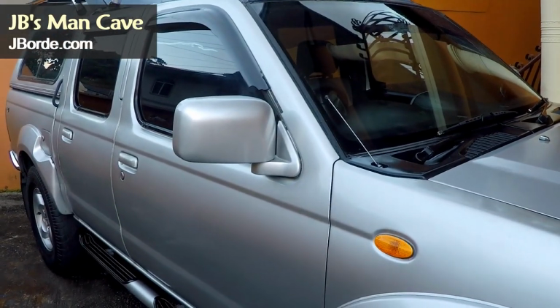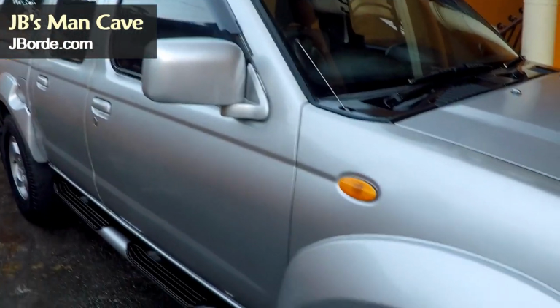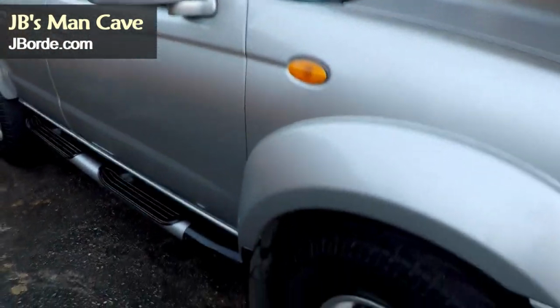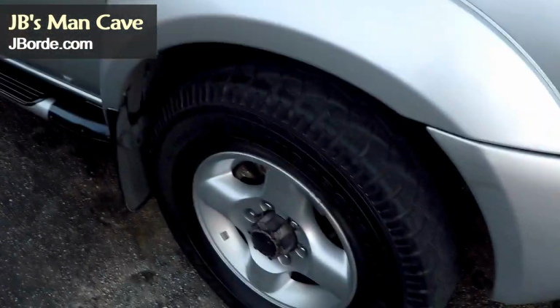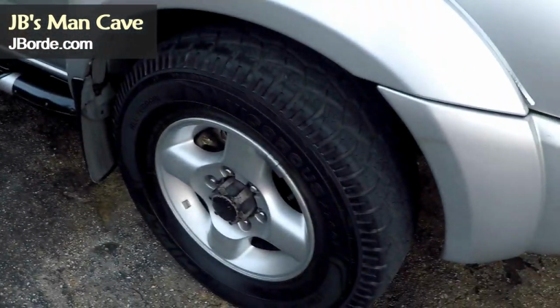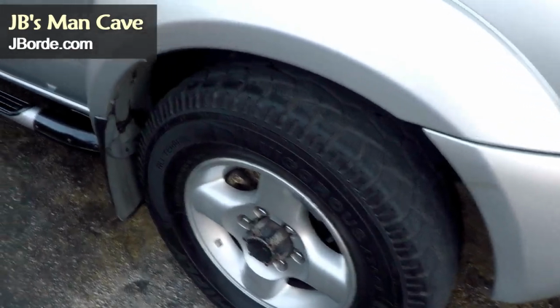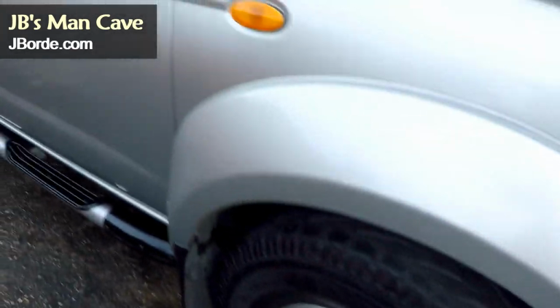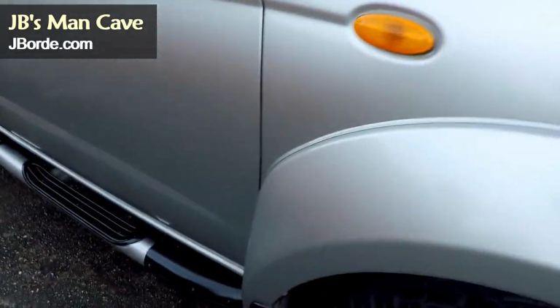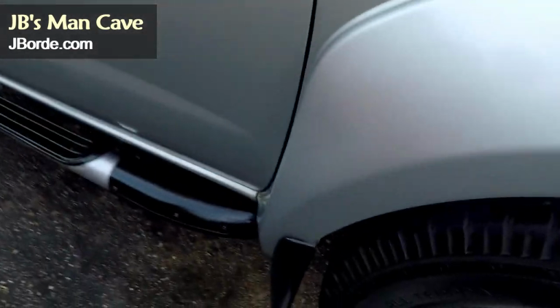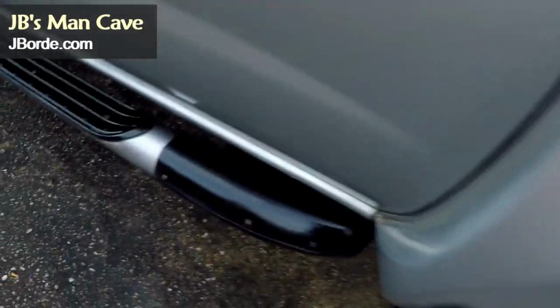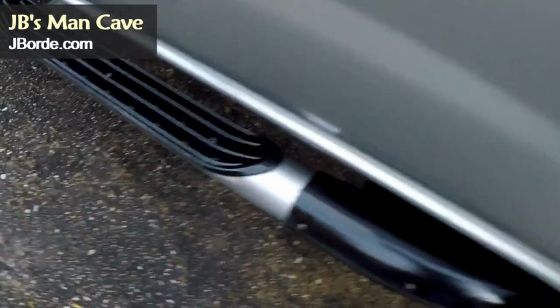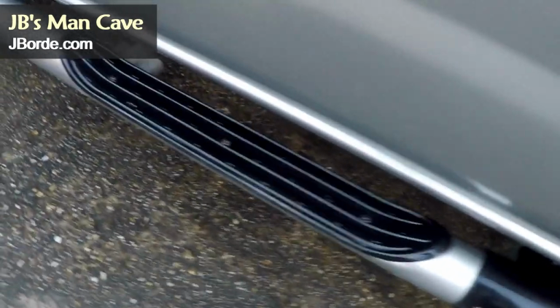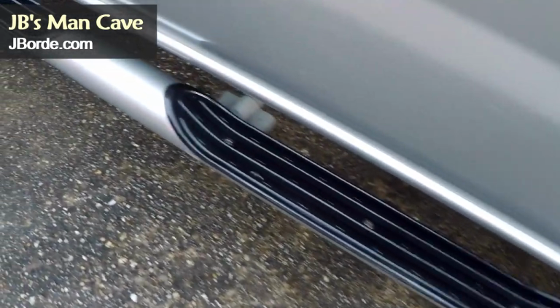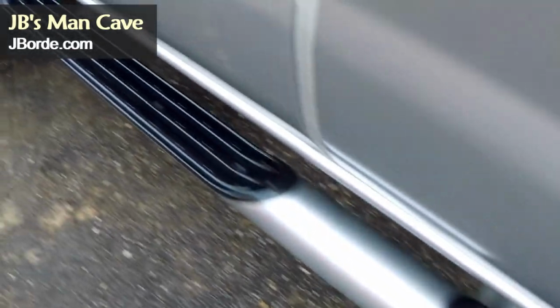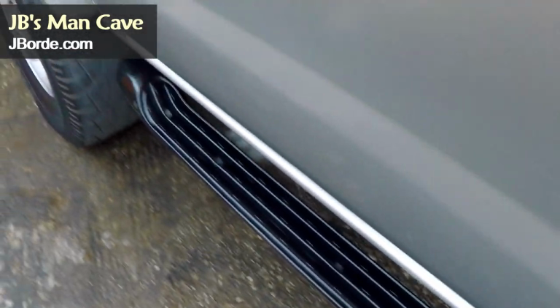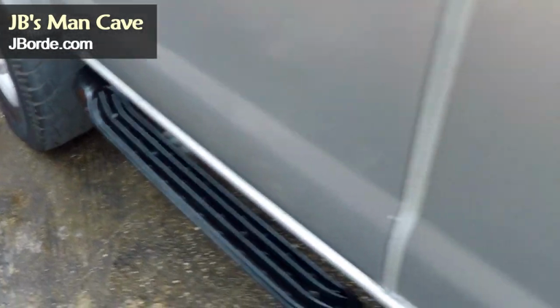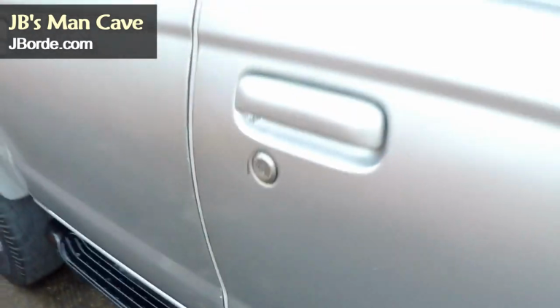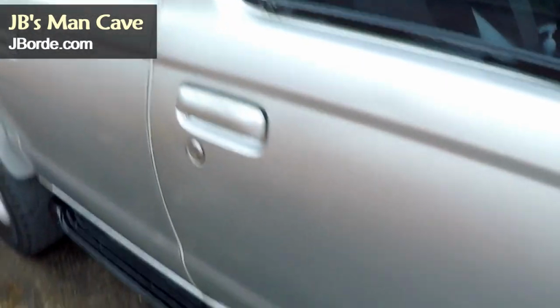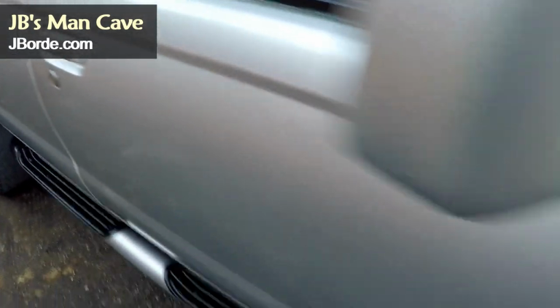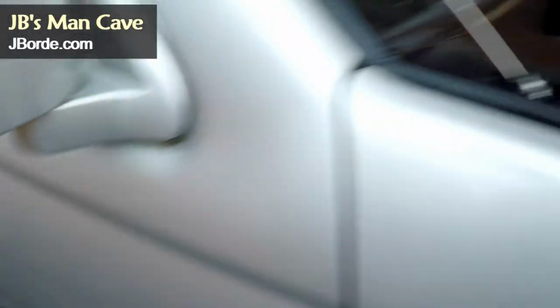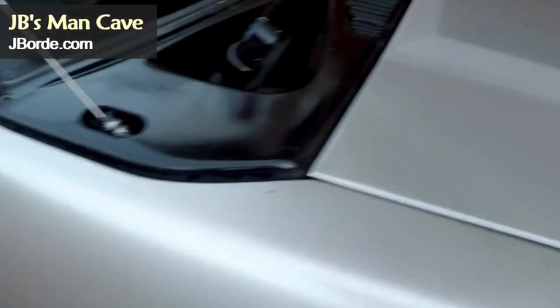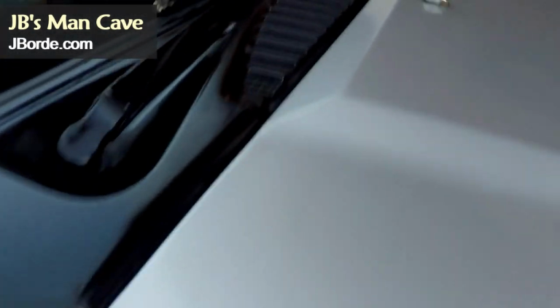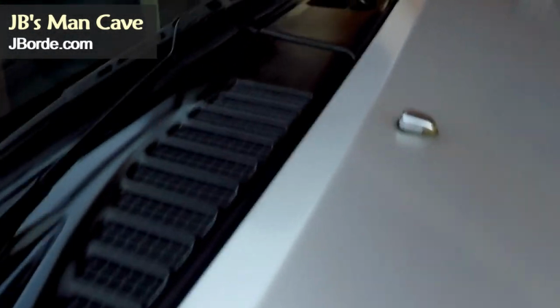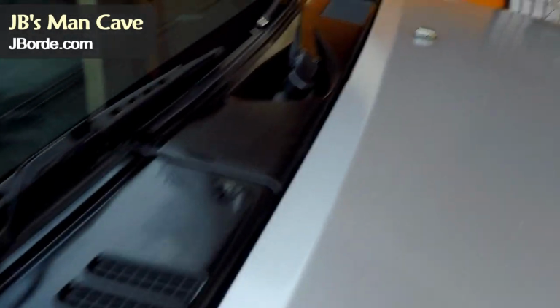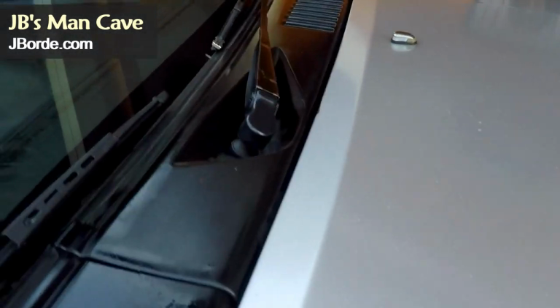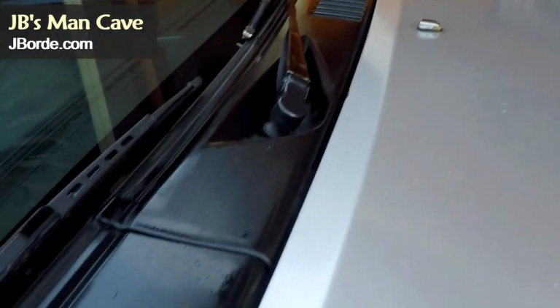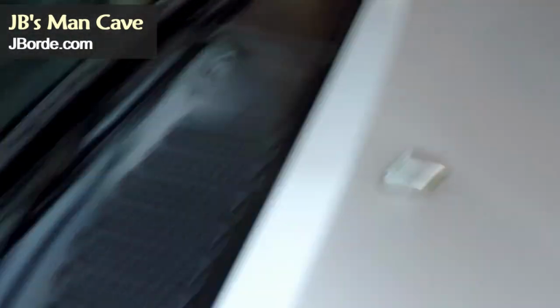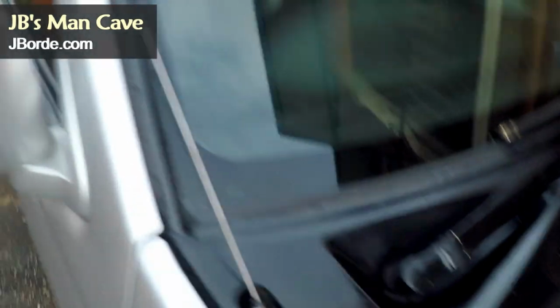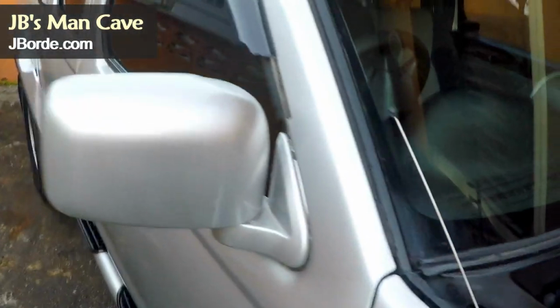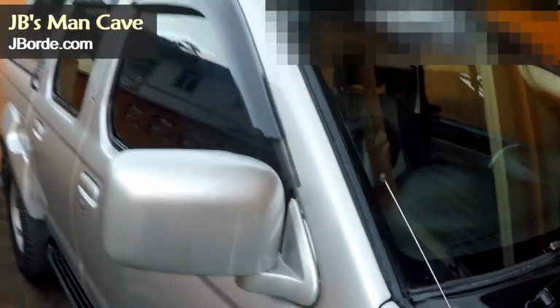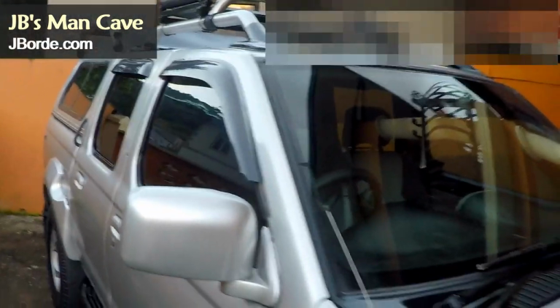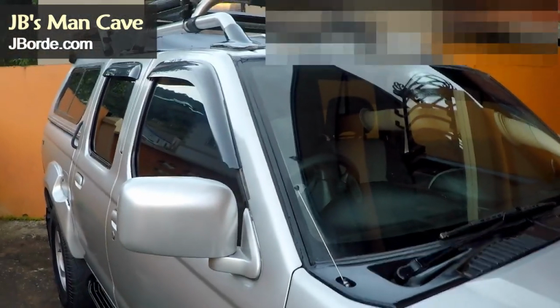I use the same process on my step-ups, and you can see how good it looks. What do you use on your vehicle? What are some of the products? Let me know in the comments.